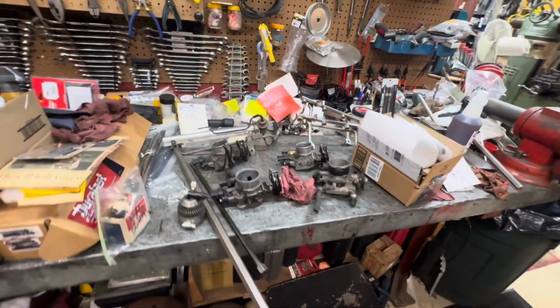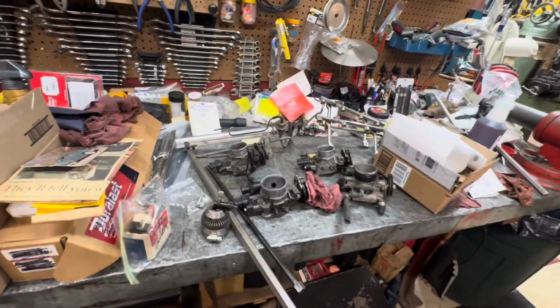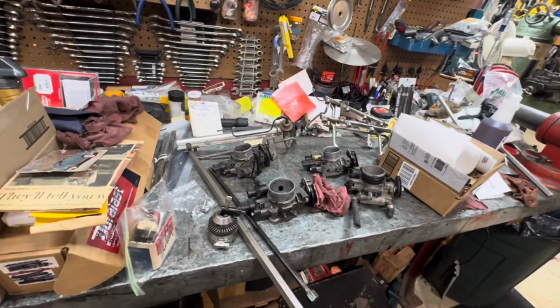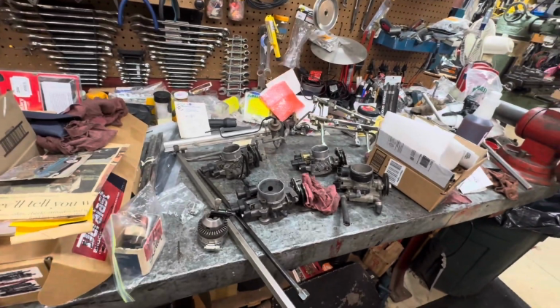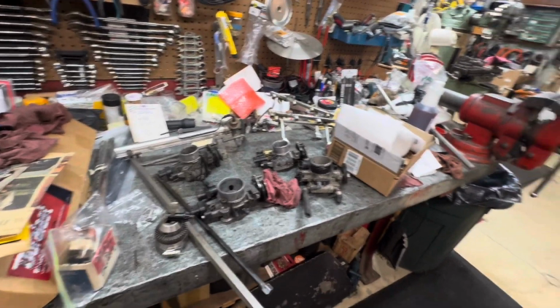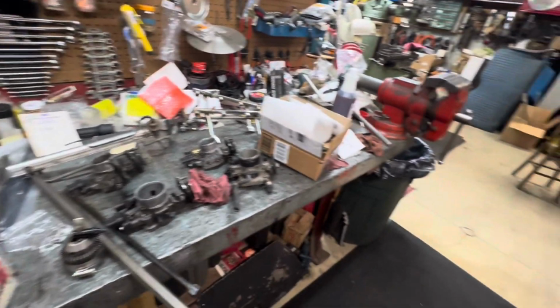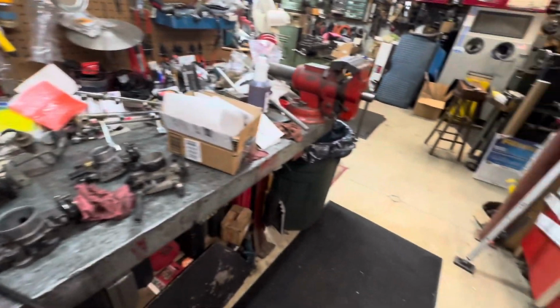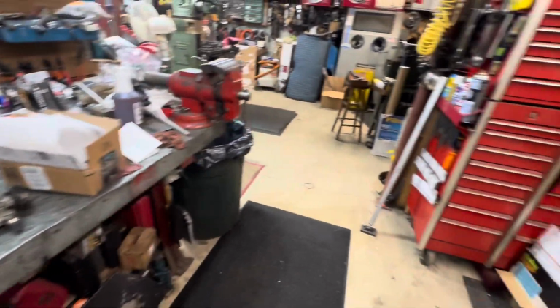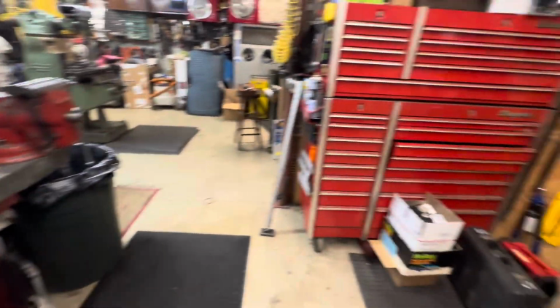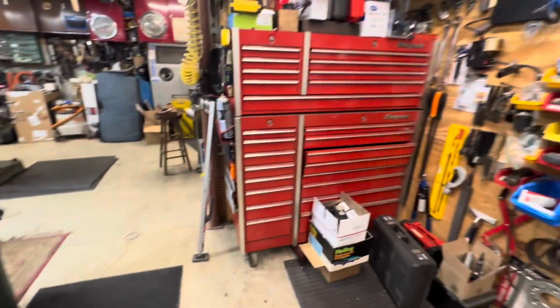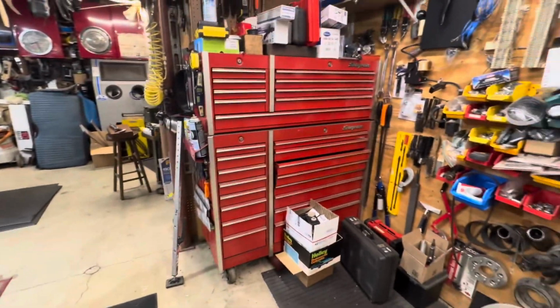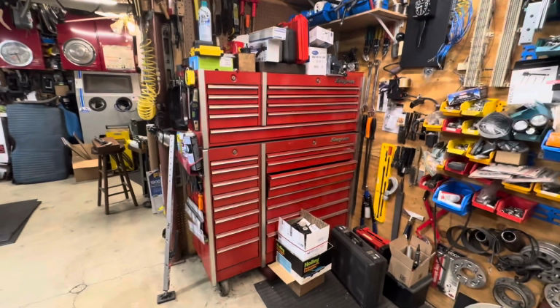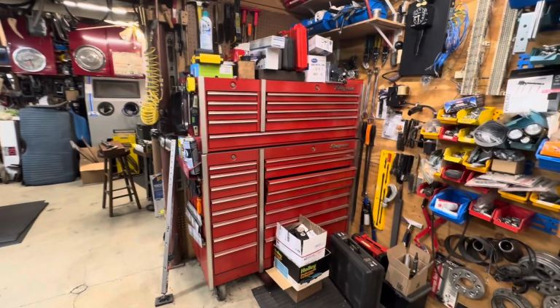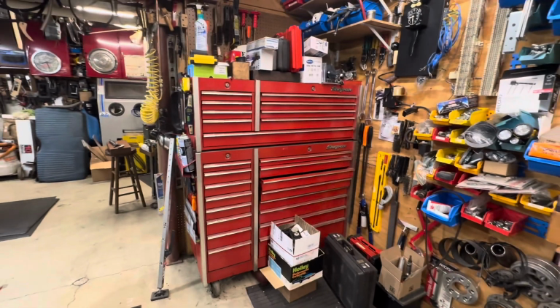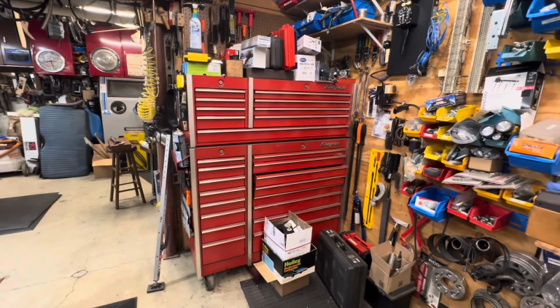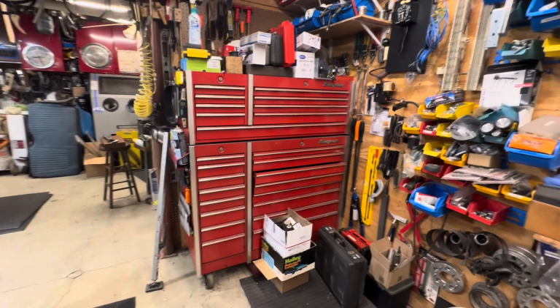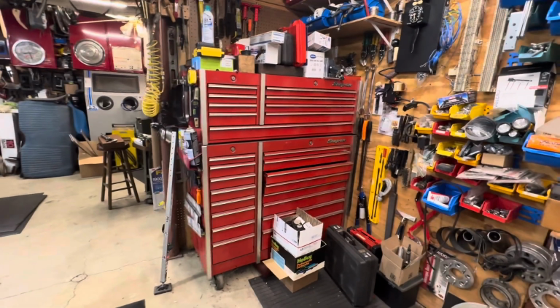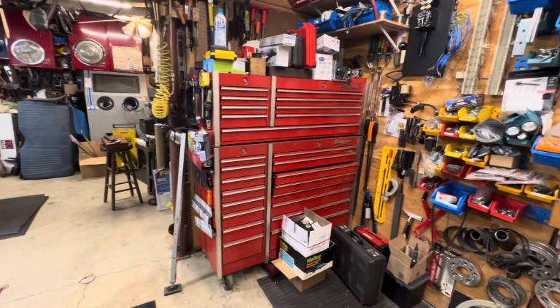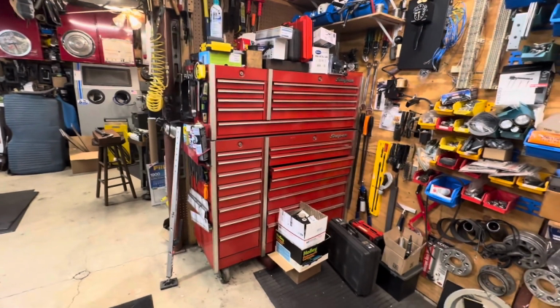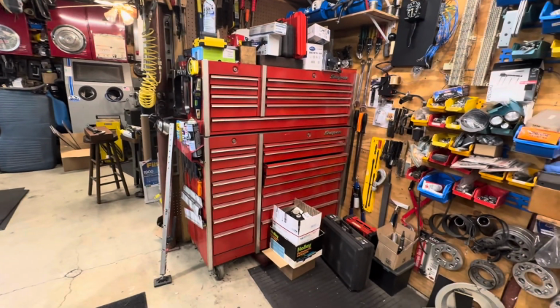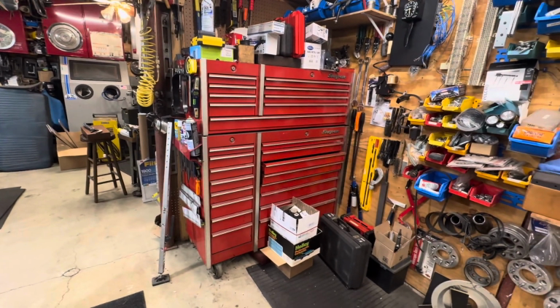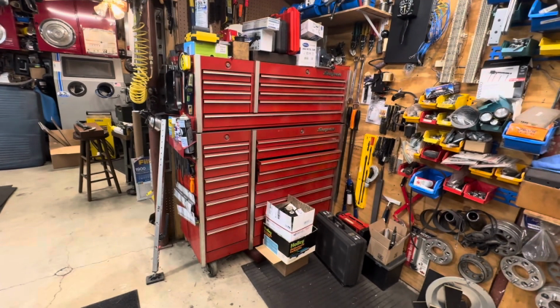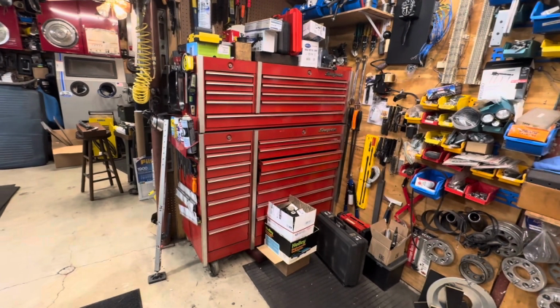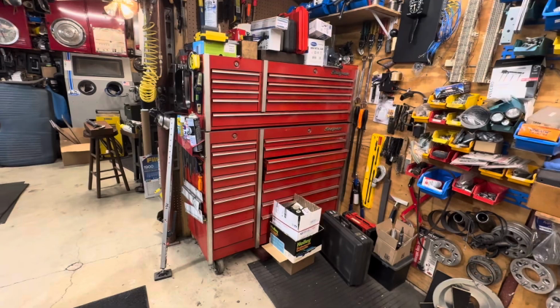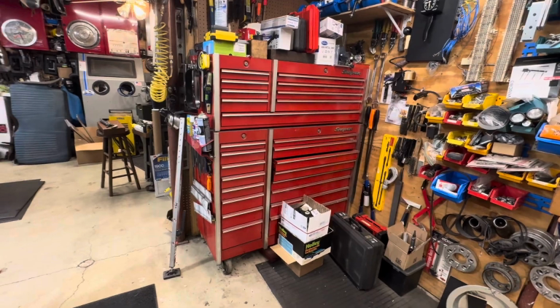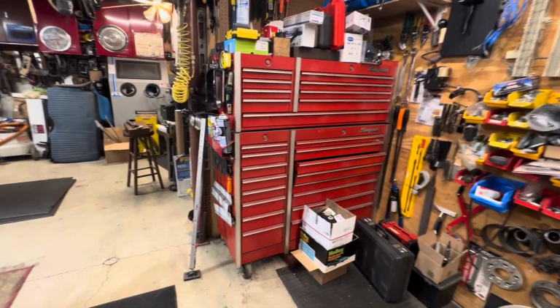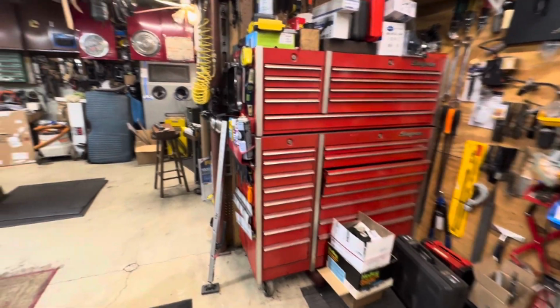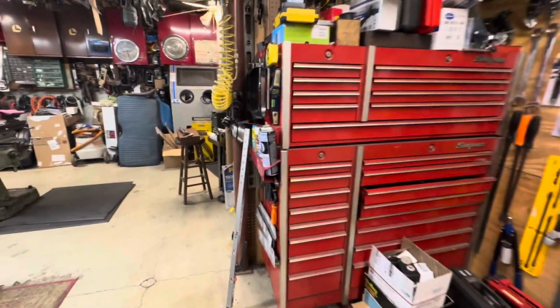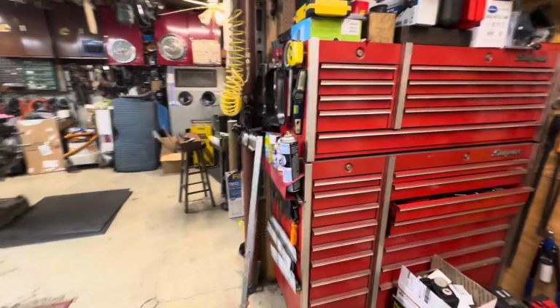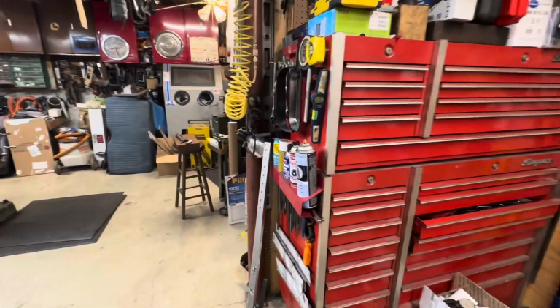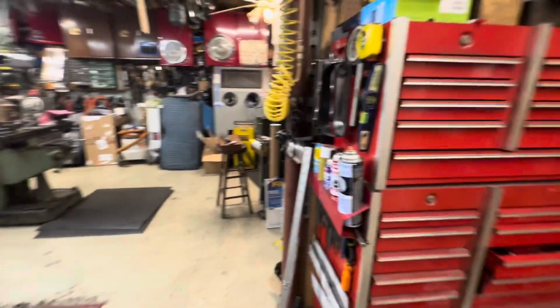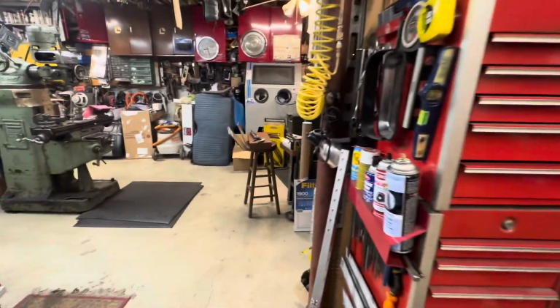There's my toolbox I've had since the '80s when I used to work at a dealership — I was a dealership mechanic for a couple of years. I've always been in the fleet maintenance field. There's my big toolbox.